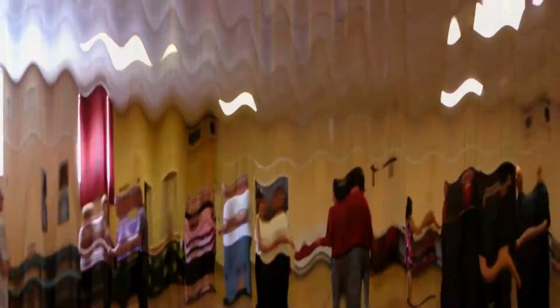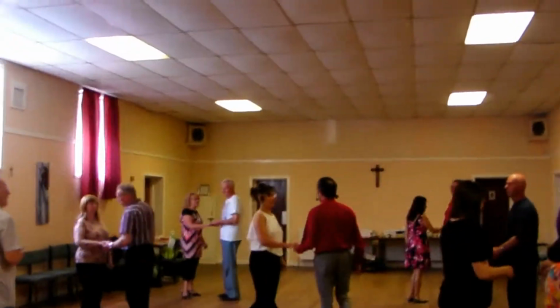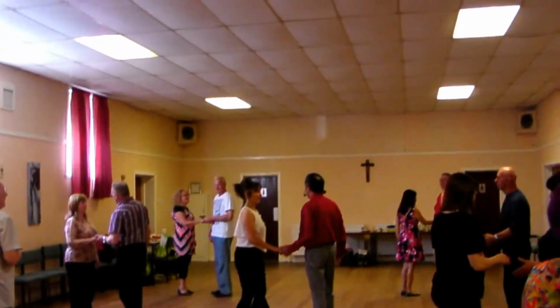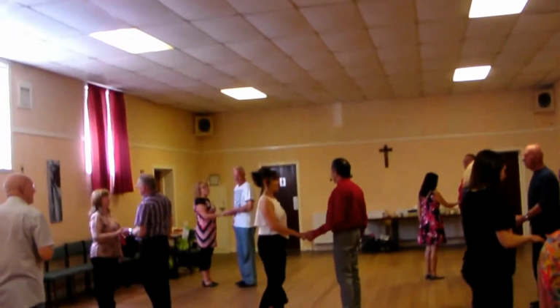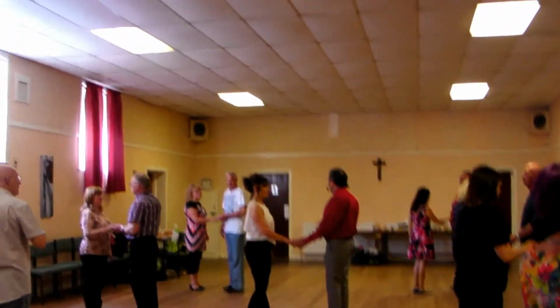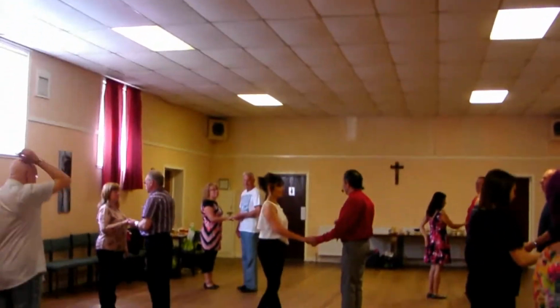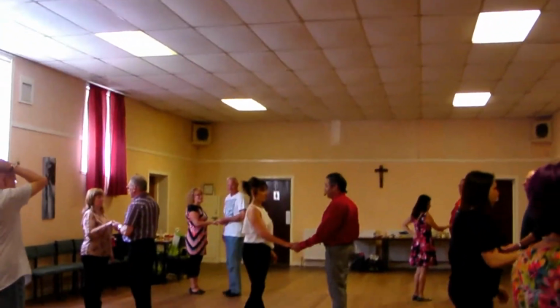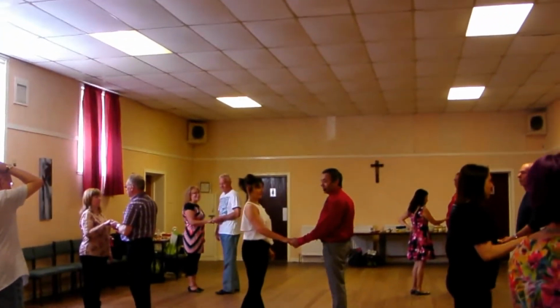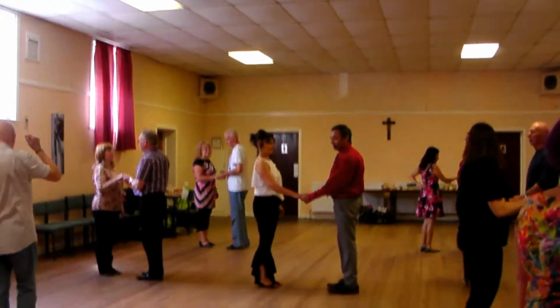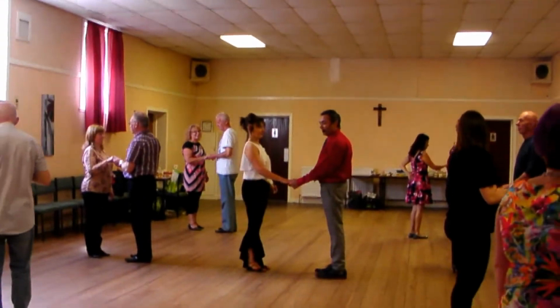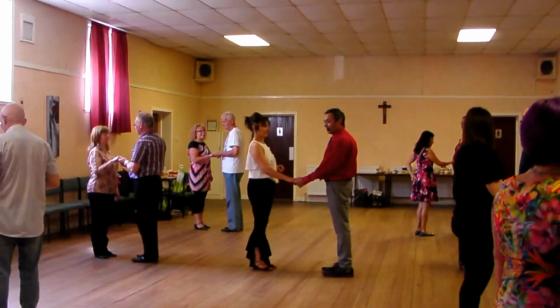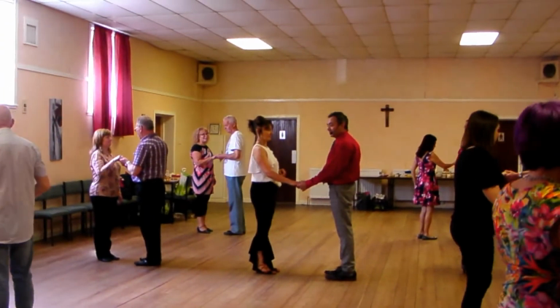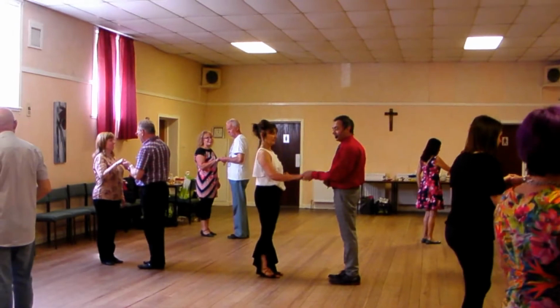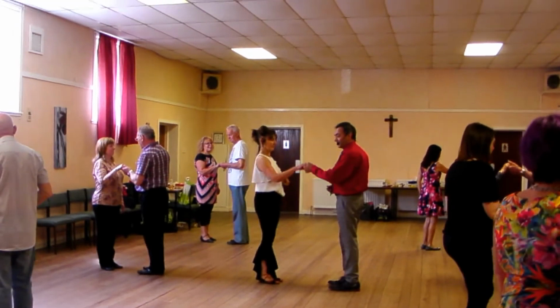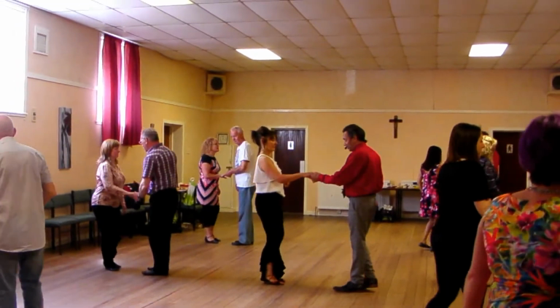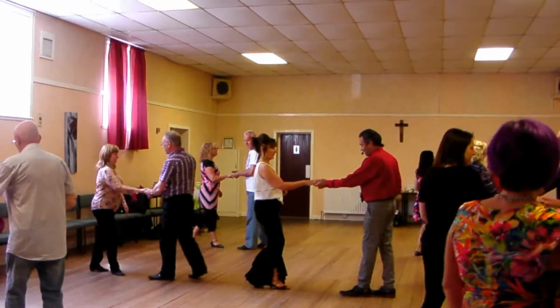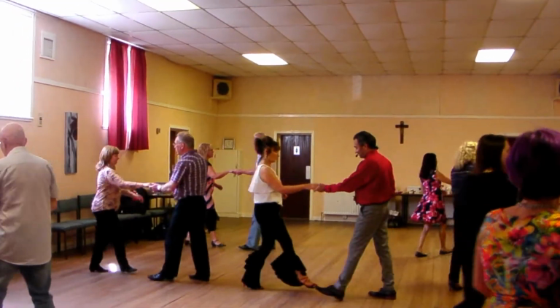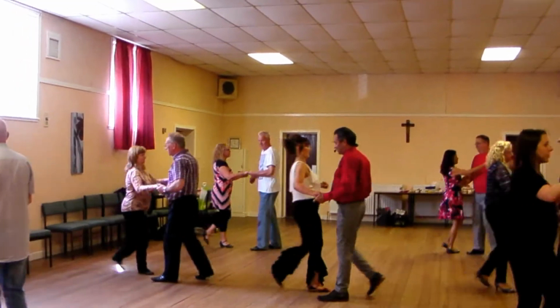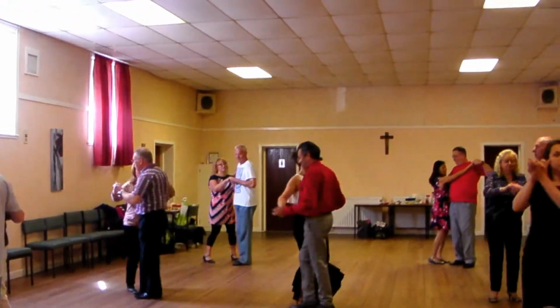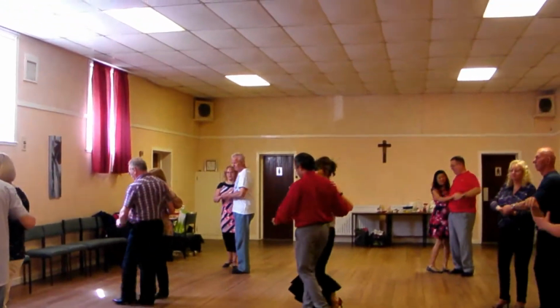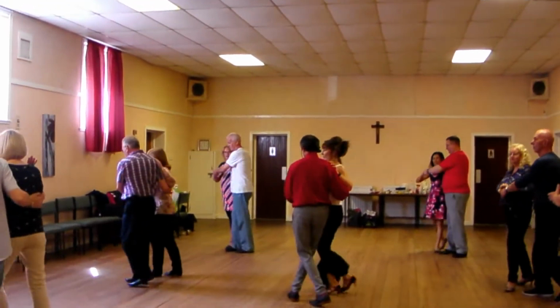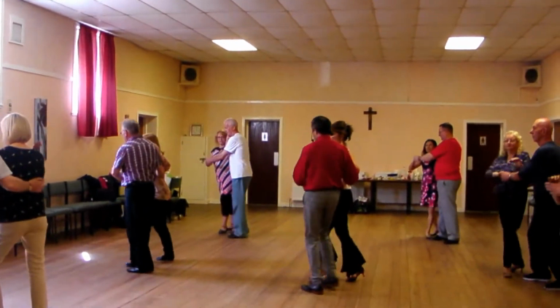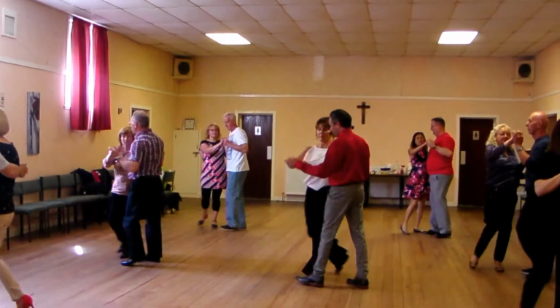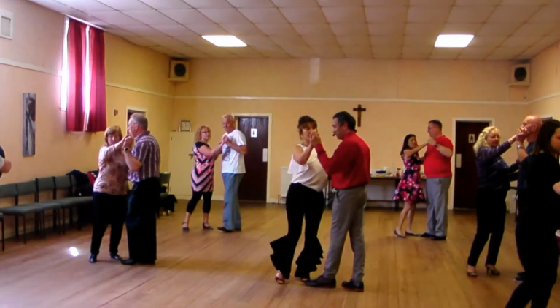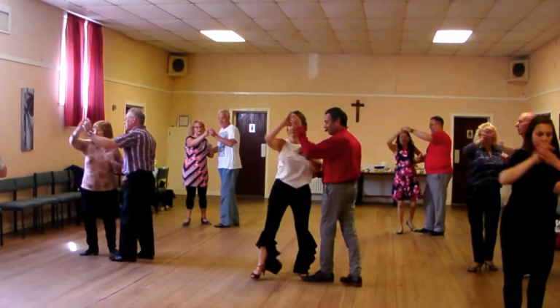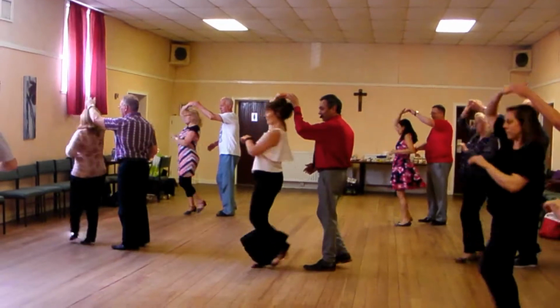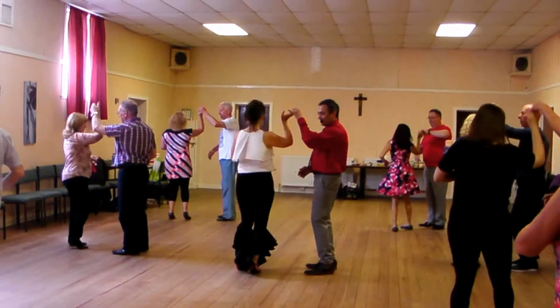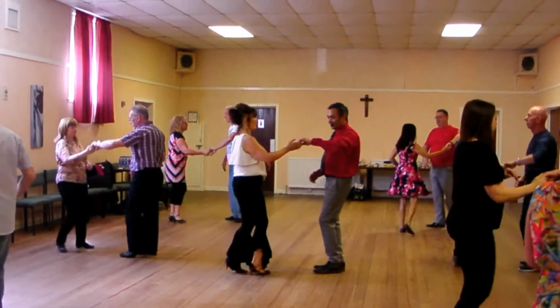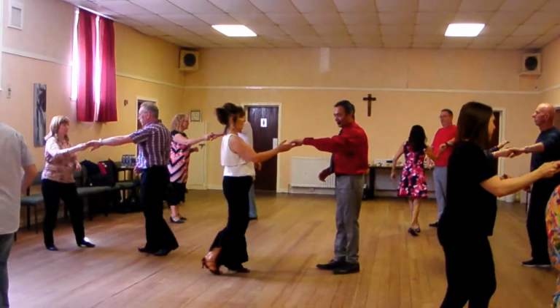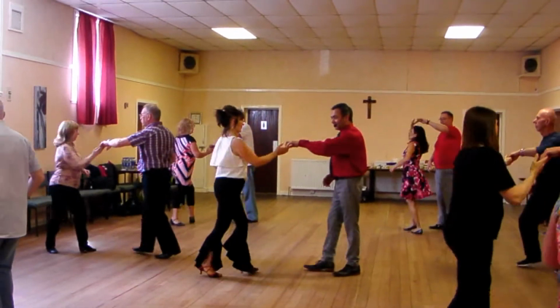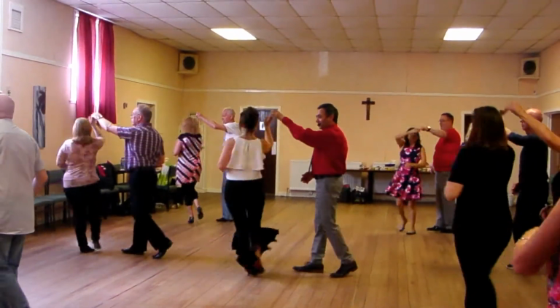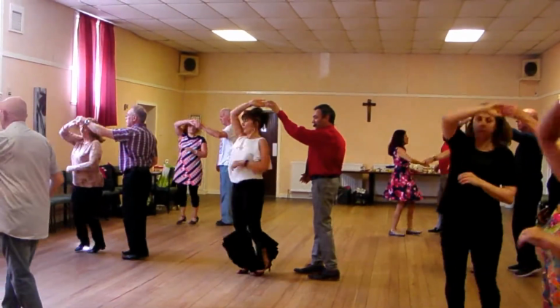From the first move, neck break, okay, ready, steady go, and one, two, three, and four, turn, and back, now neck break.